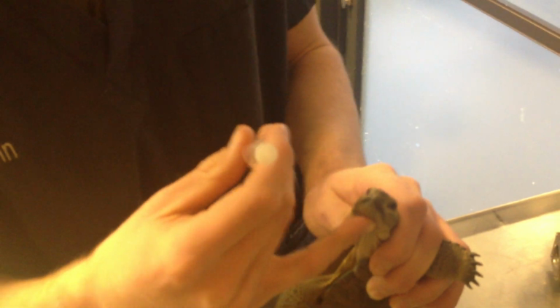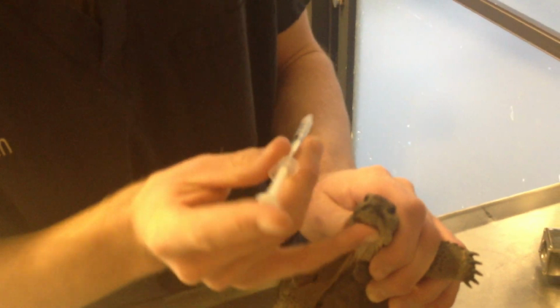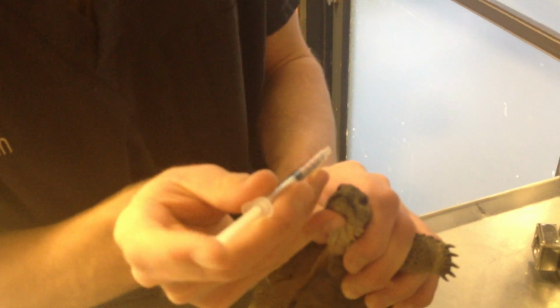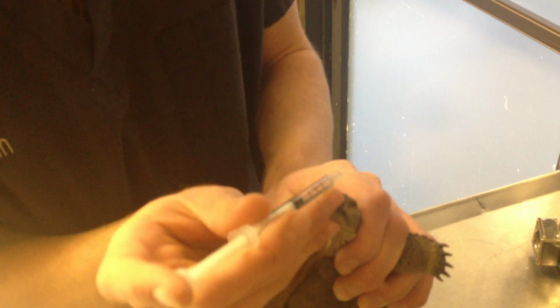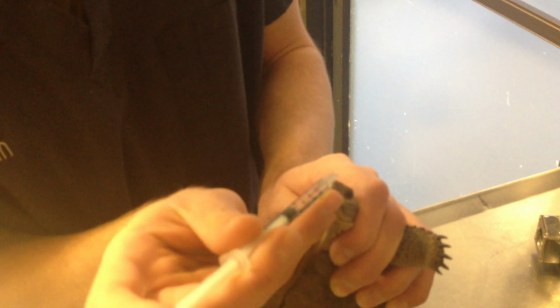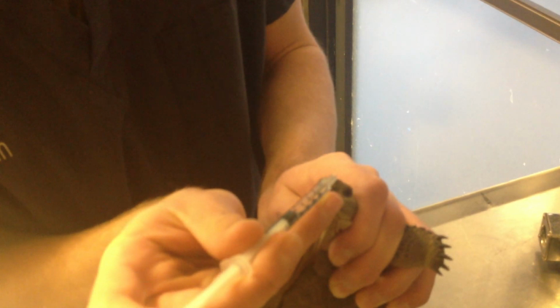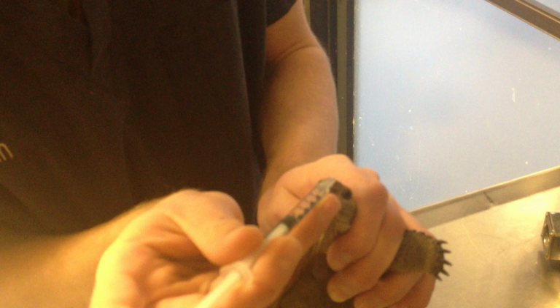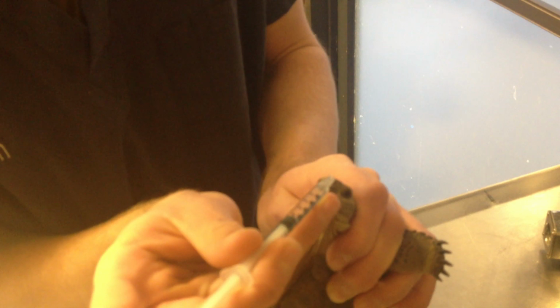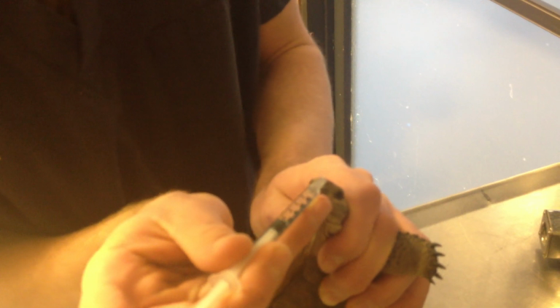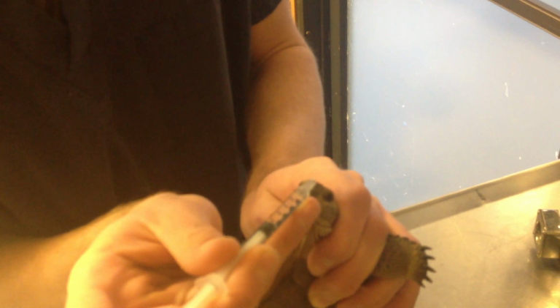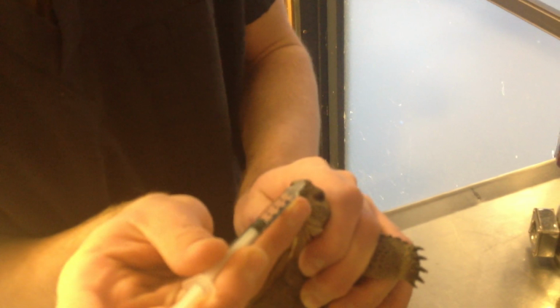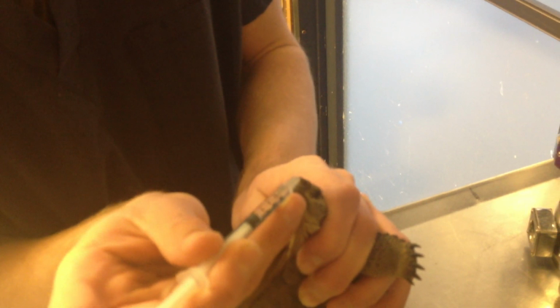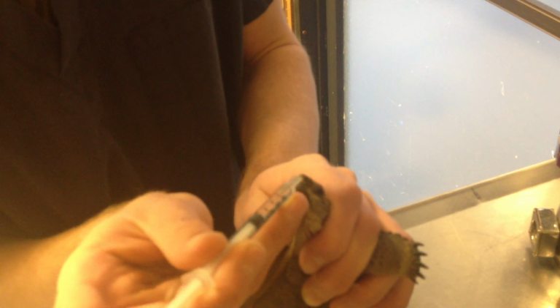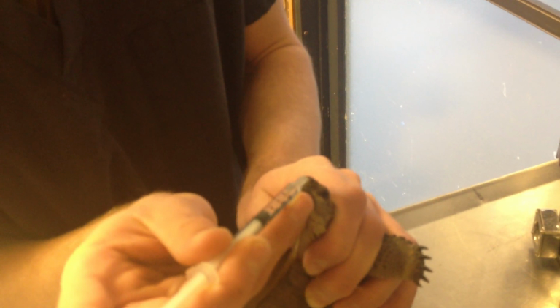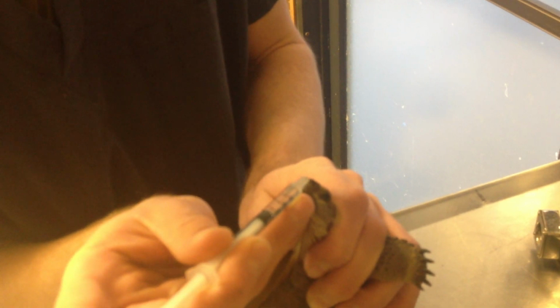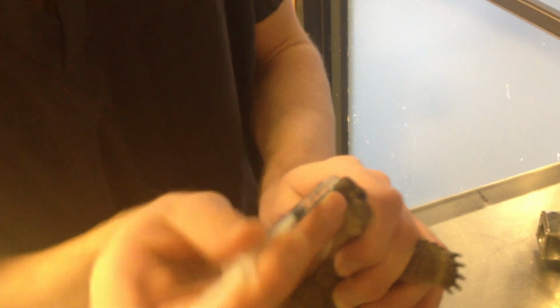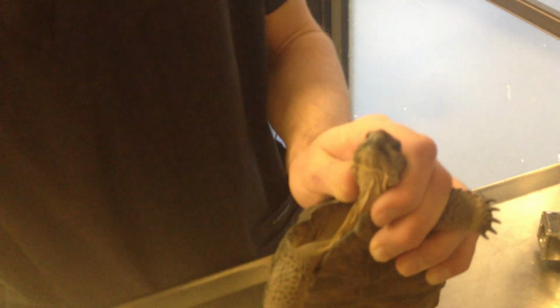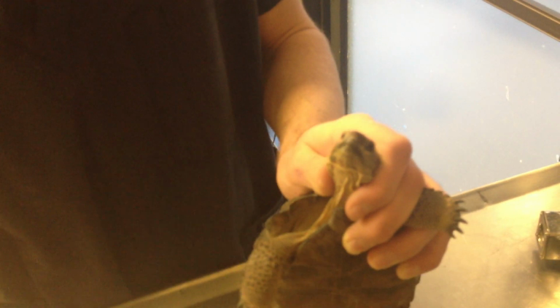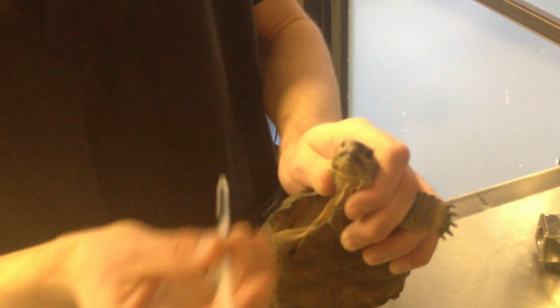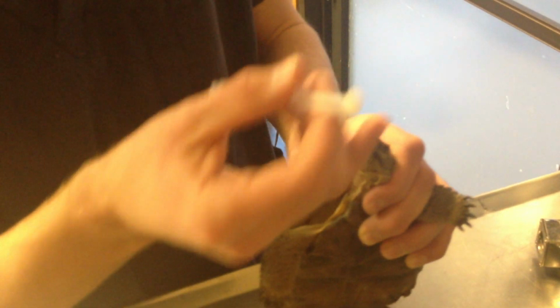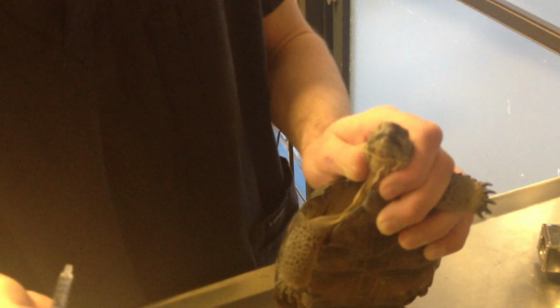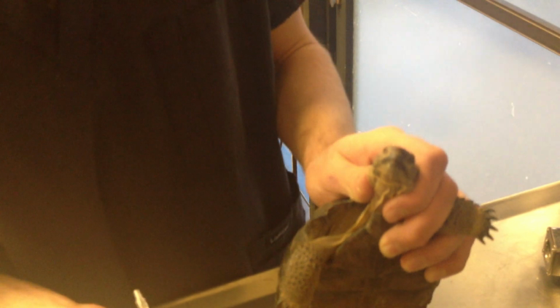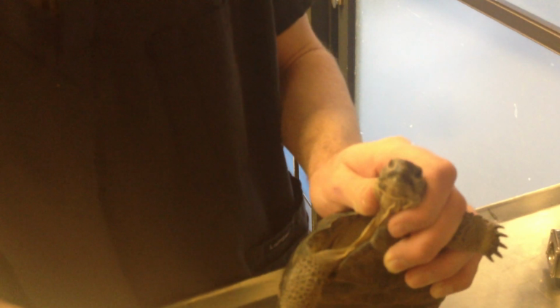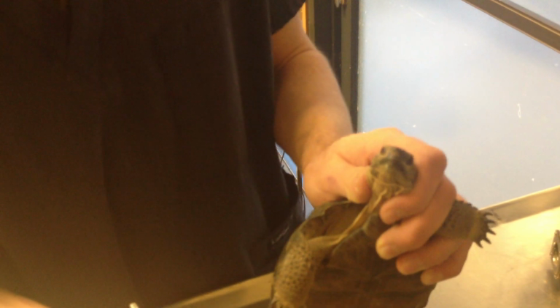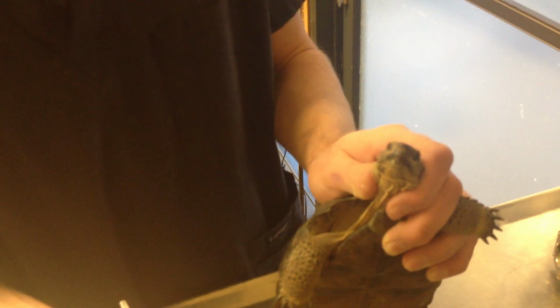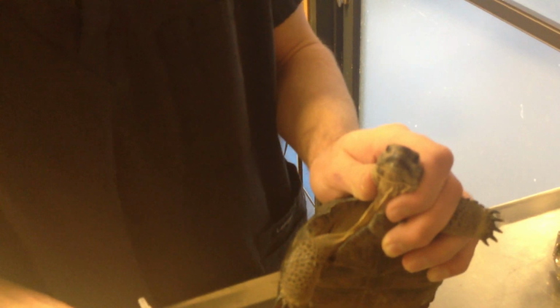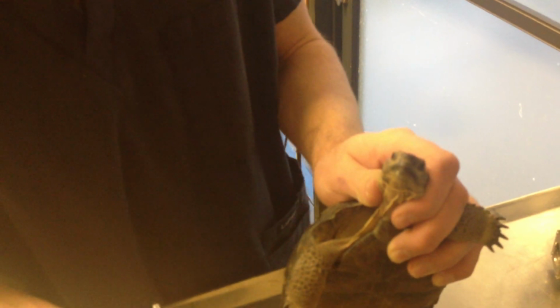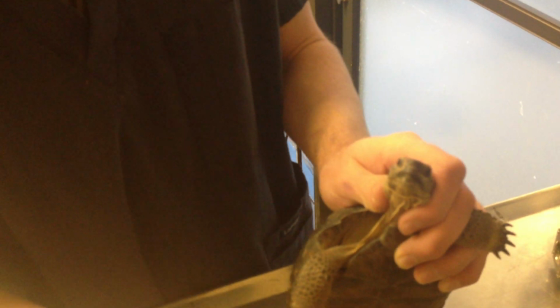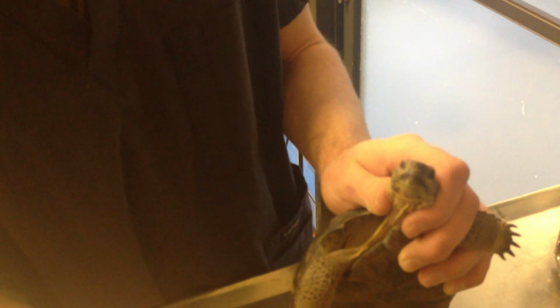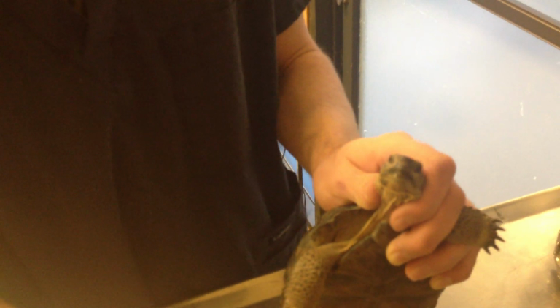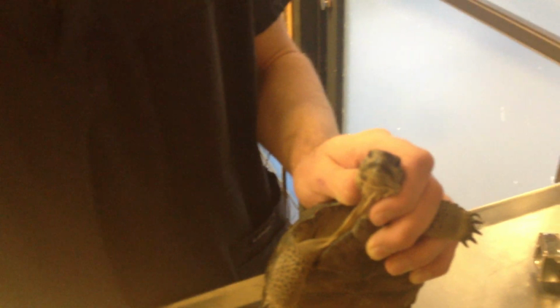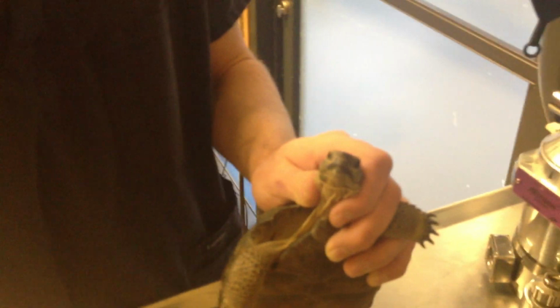That will create a vacuum. With the other hand, drop the saline right onto the nostril, then let off. That's going to suck that antibiotic drop right down into the nostrils and give really good penetration to that antibiotic.